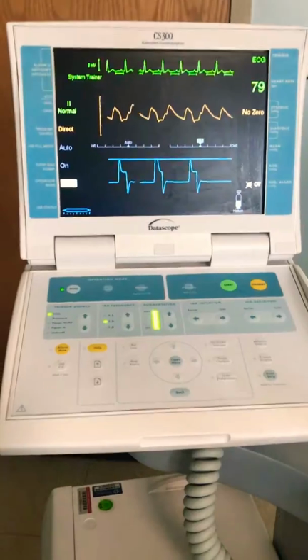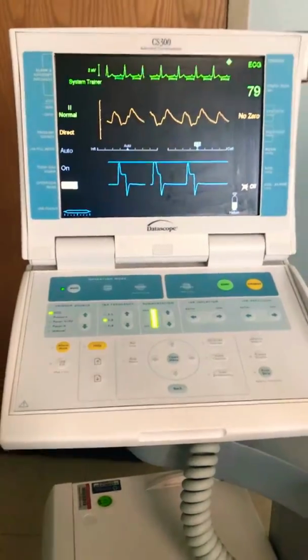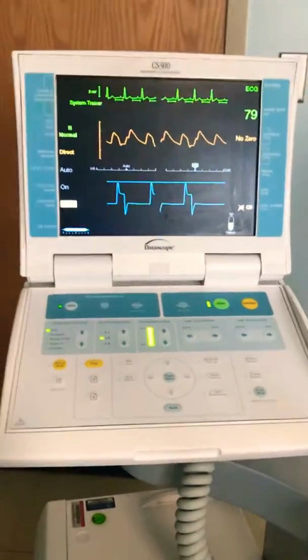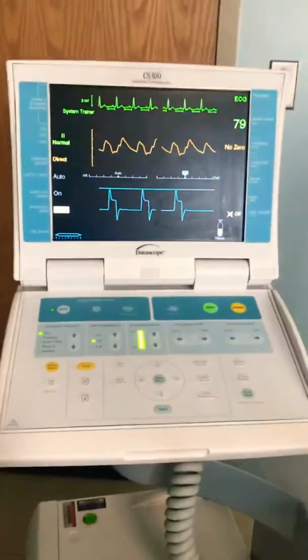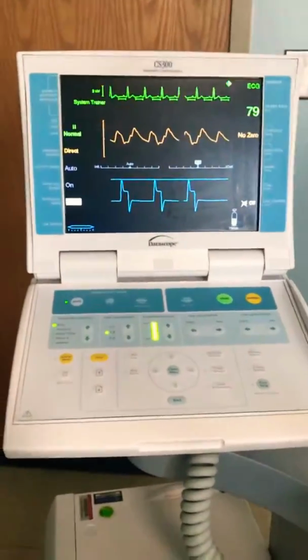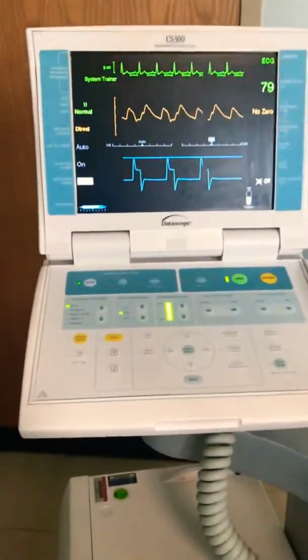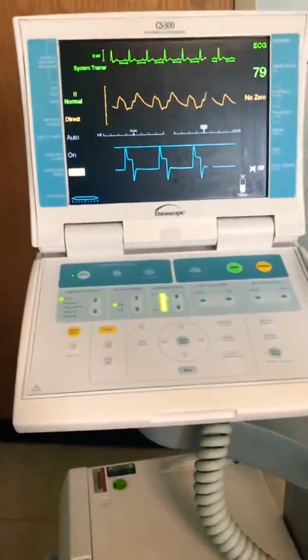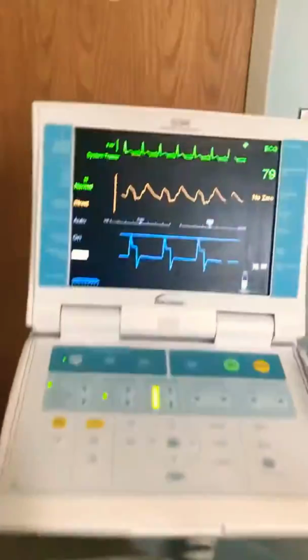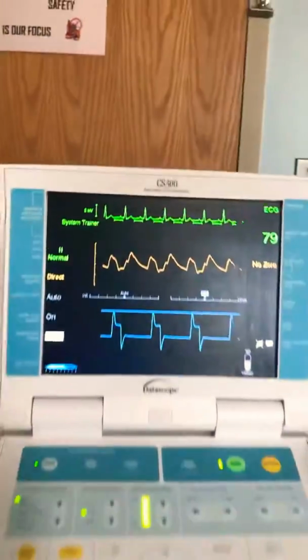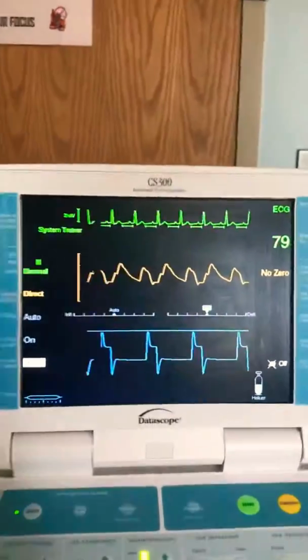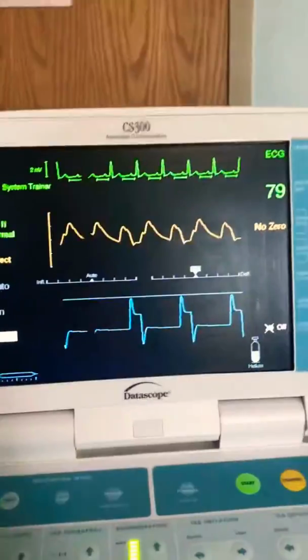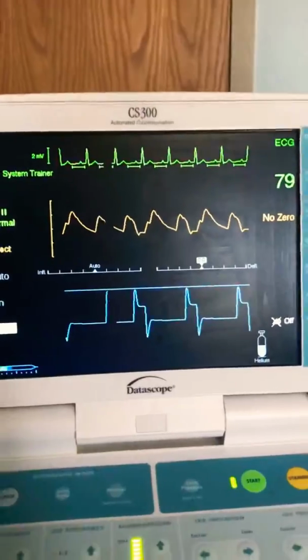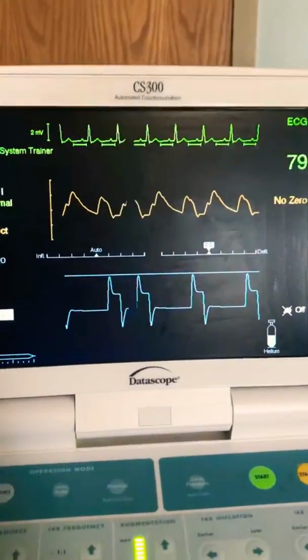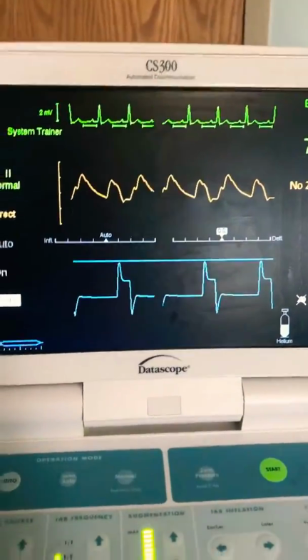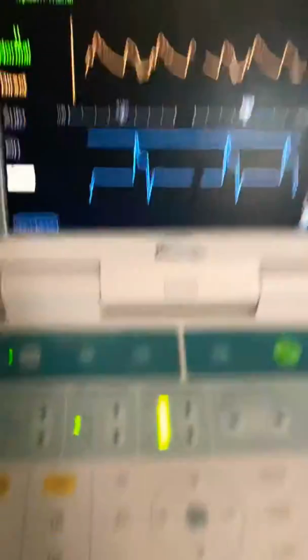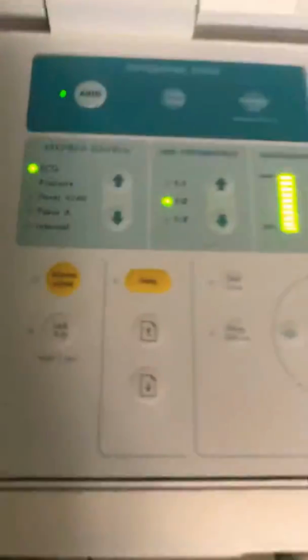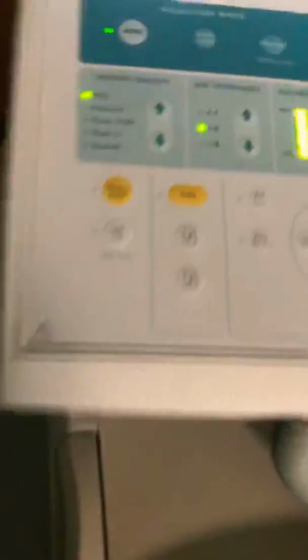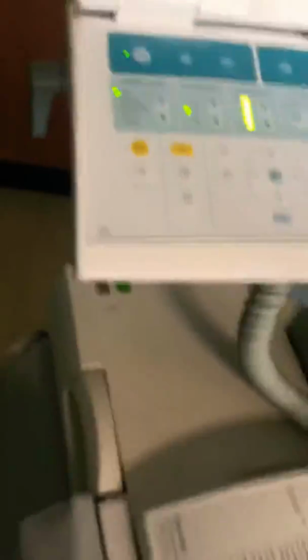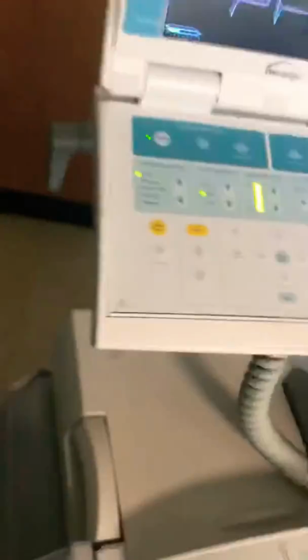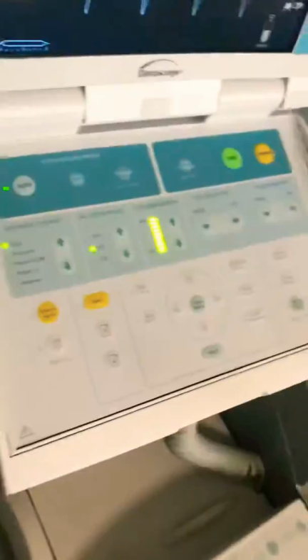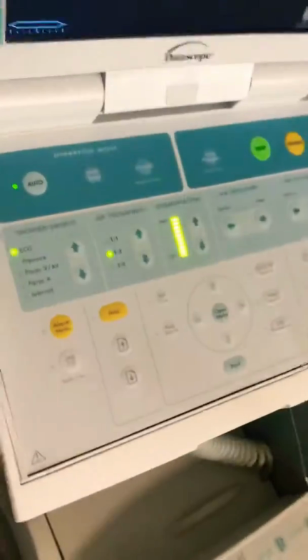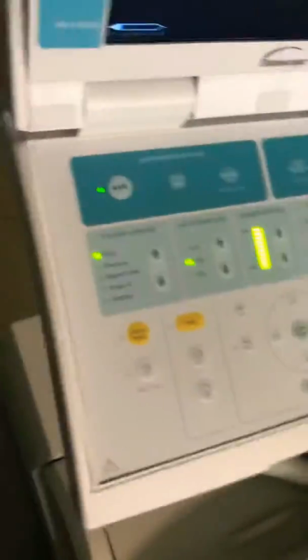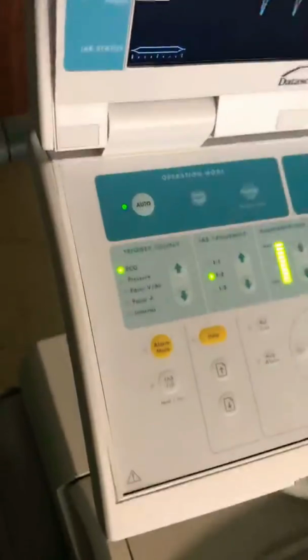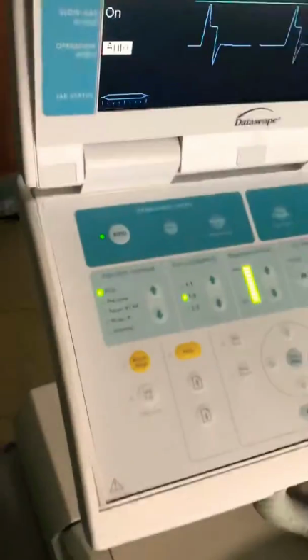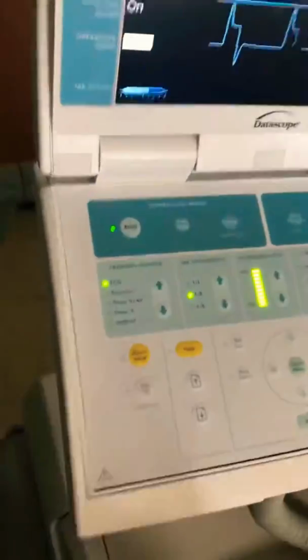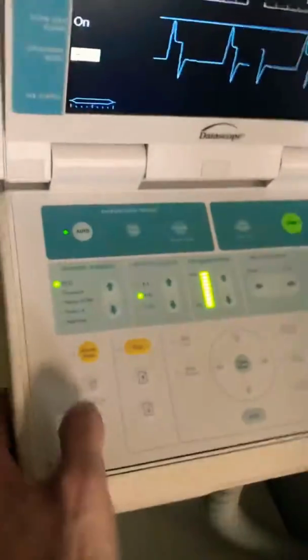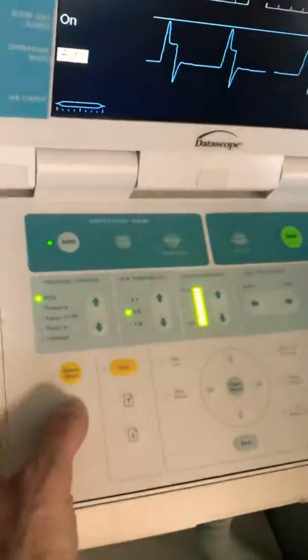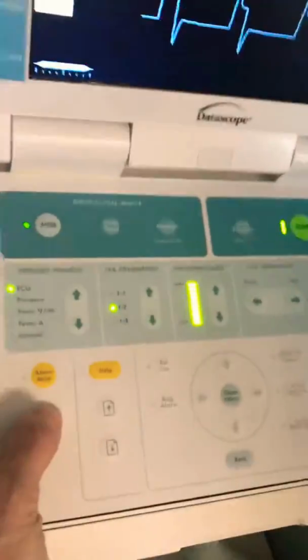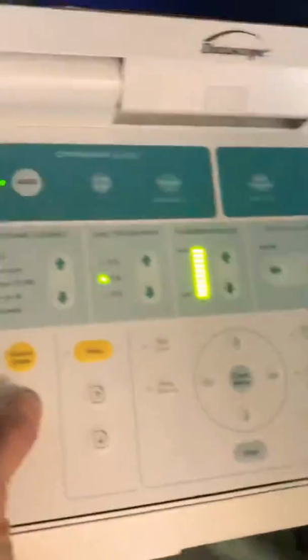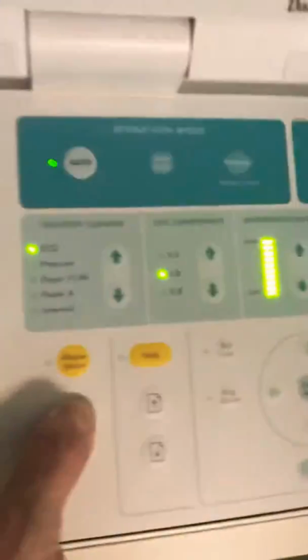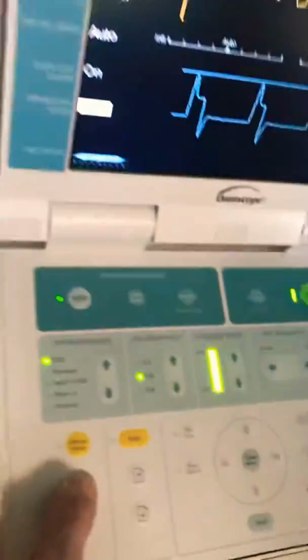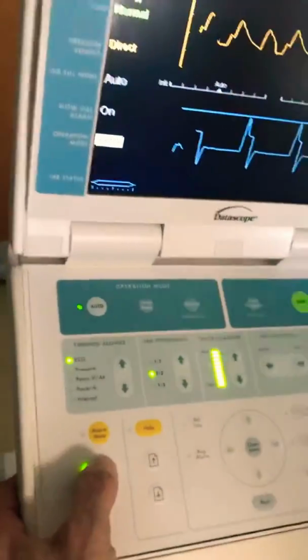Fran, you're going to show us how to change the helium tank, right? The patient is on a 1 to 2 mode. No faces. Auto-fill for 2 seconds.